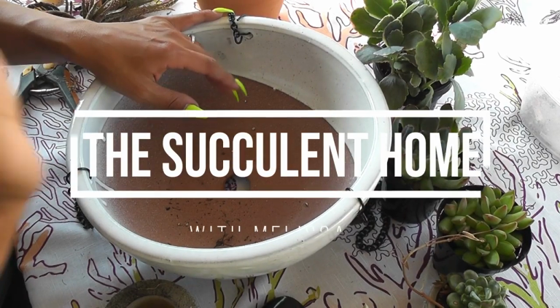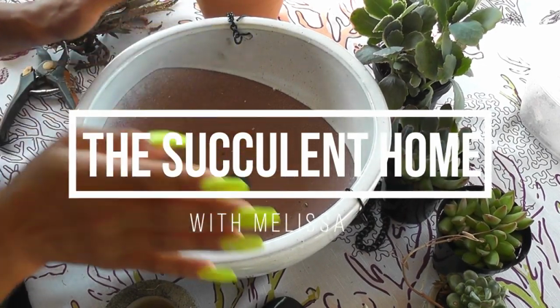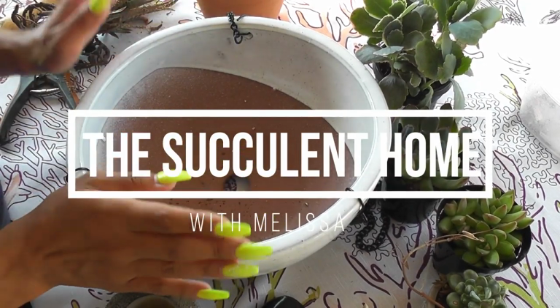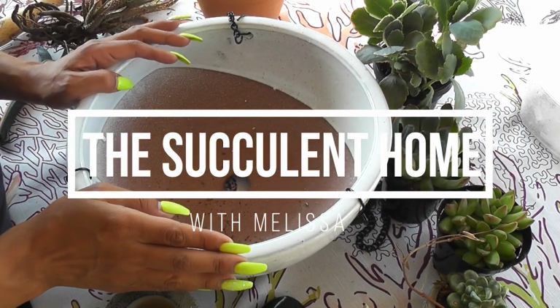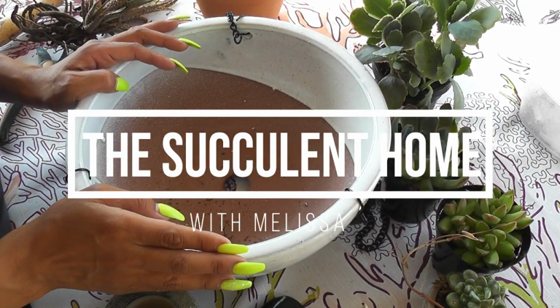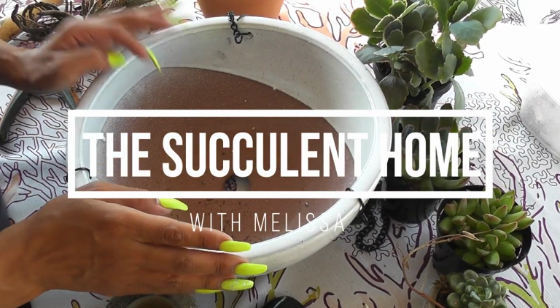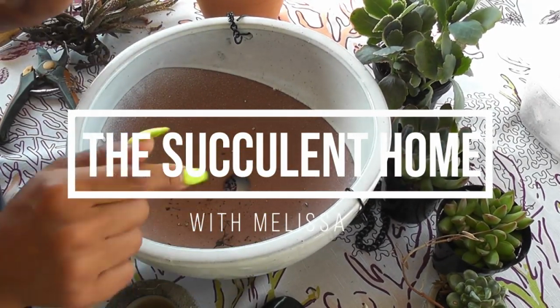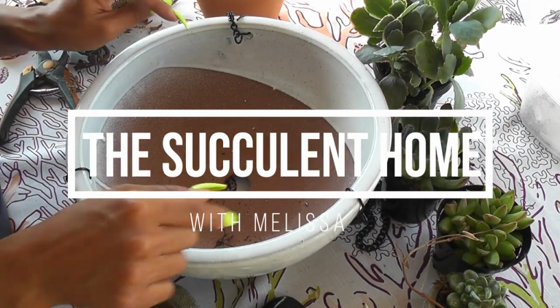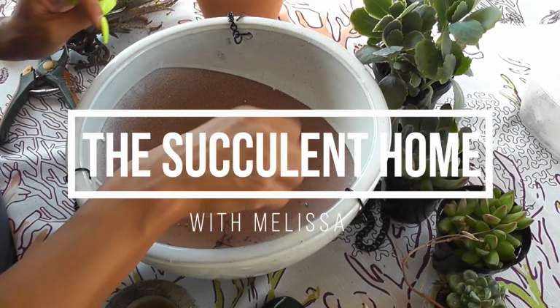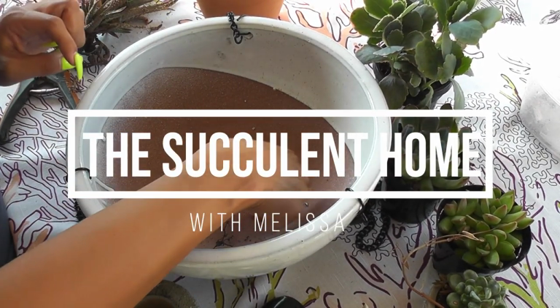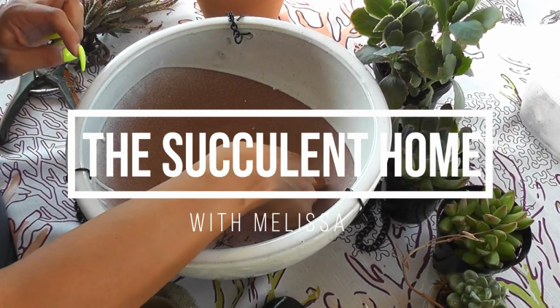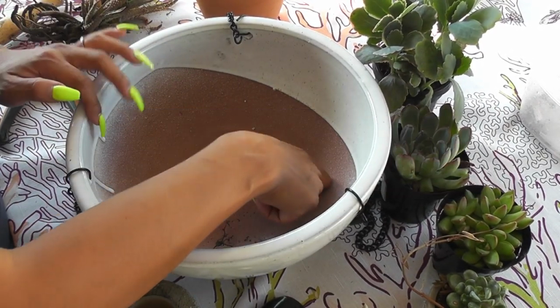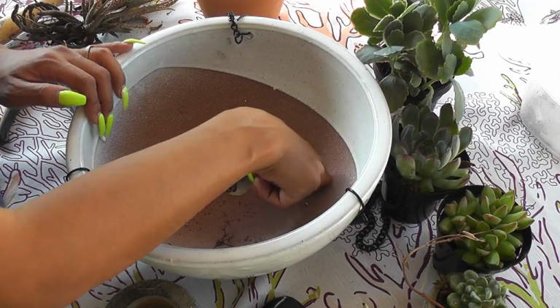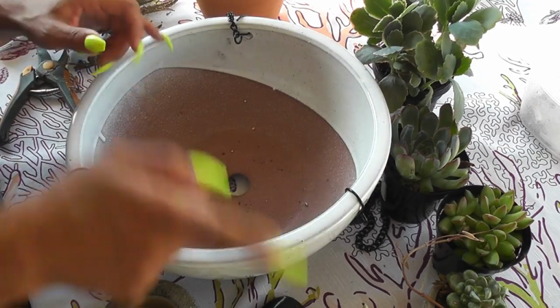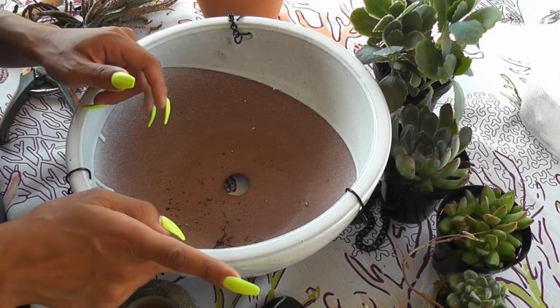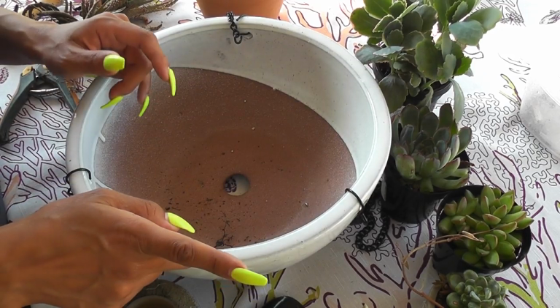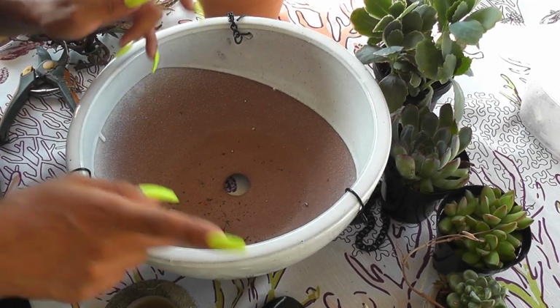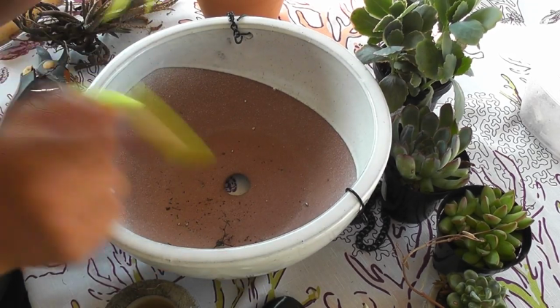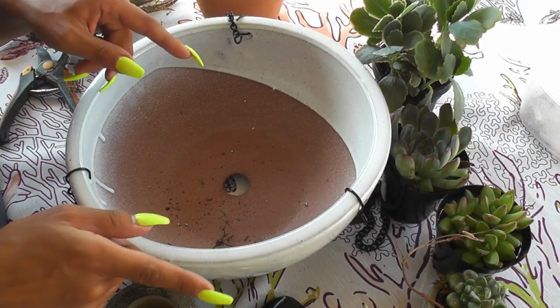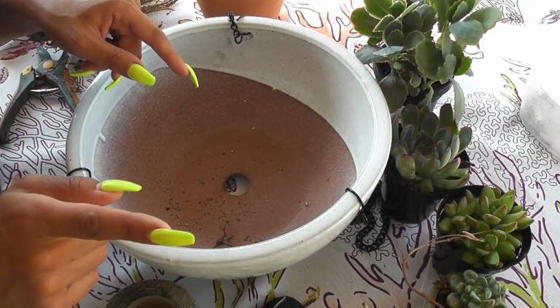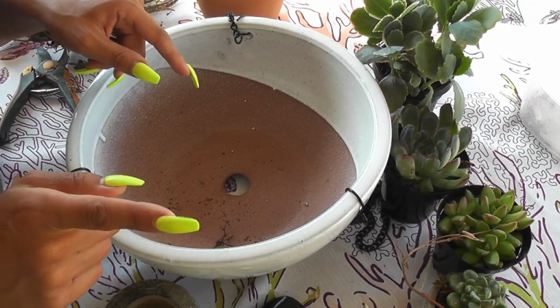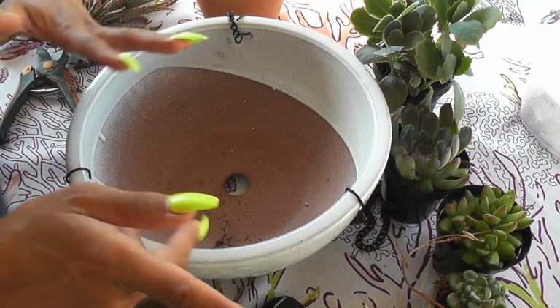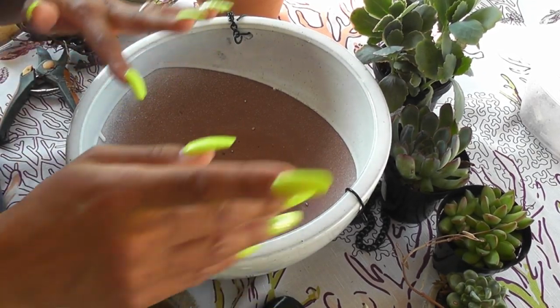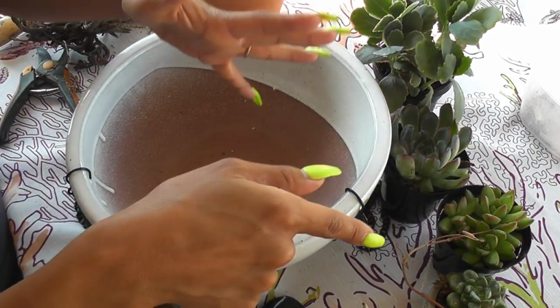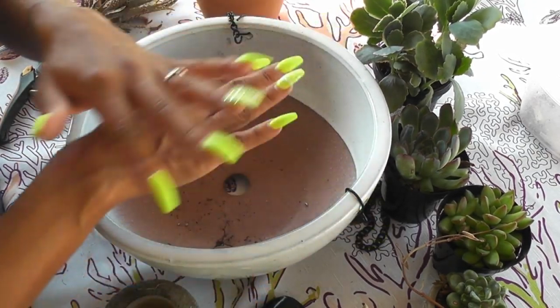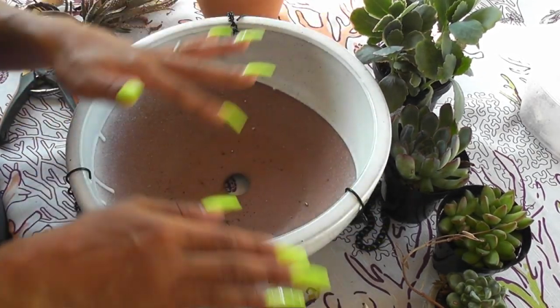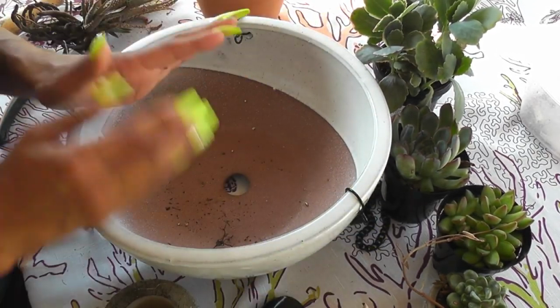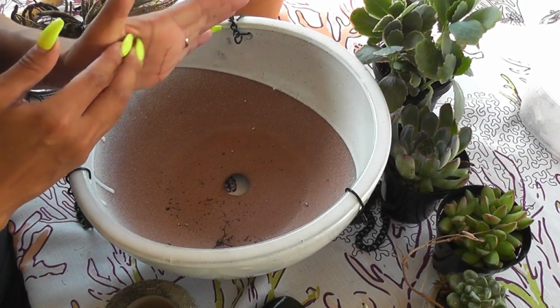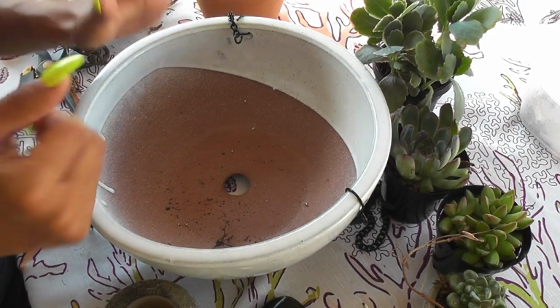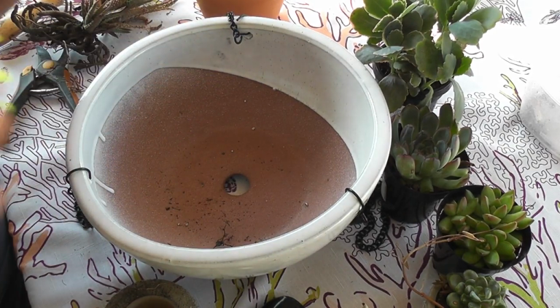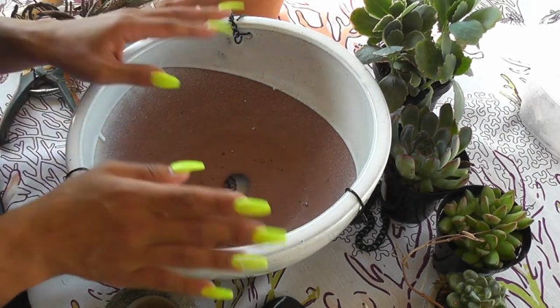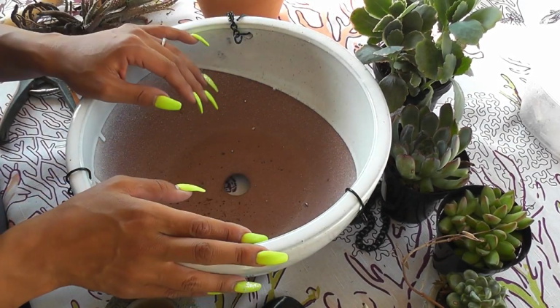Welcome to the Succulent Home and I'm going to do a potting video with you. So go get a pot, go get your plants — houseplants, succulents, whatever is your liking — and let's pot together.